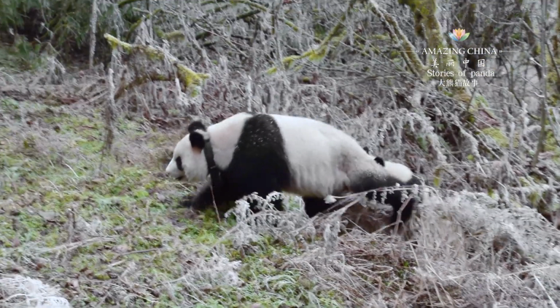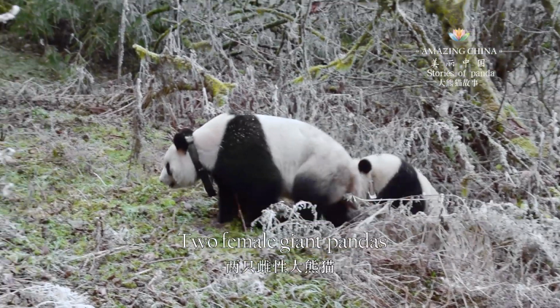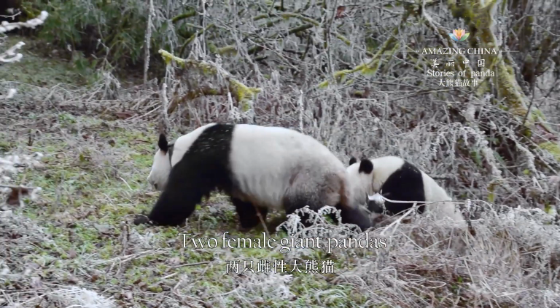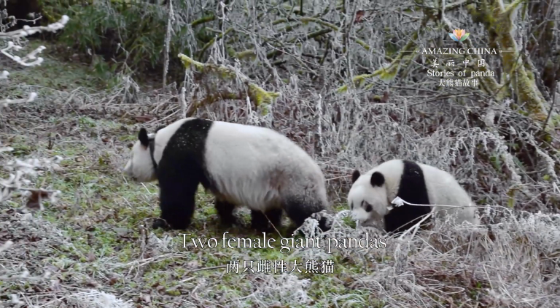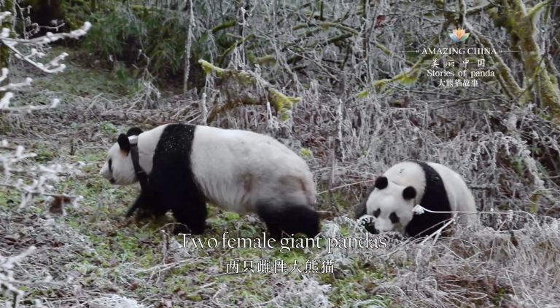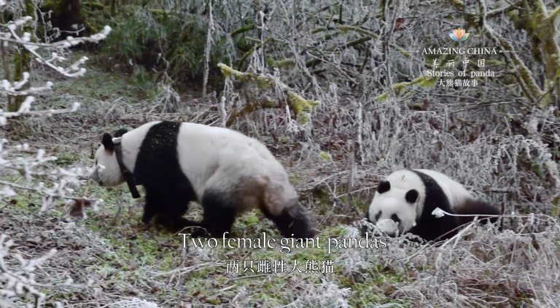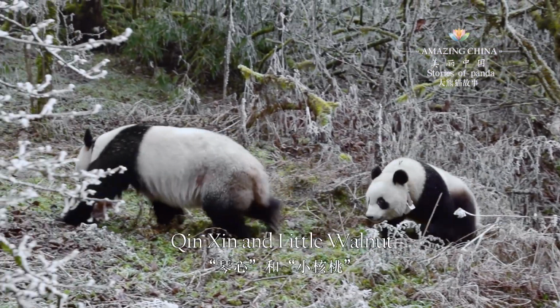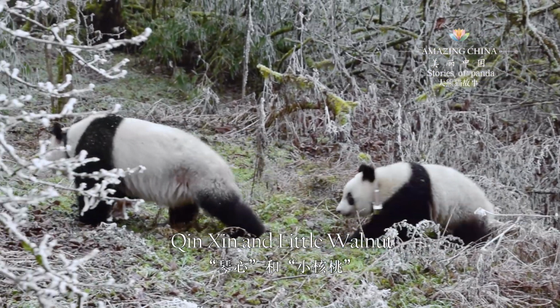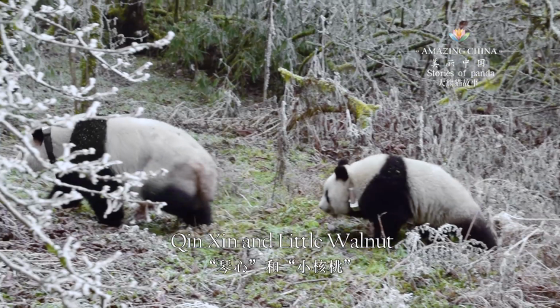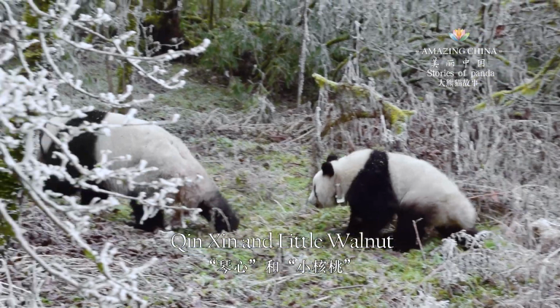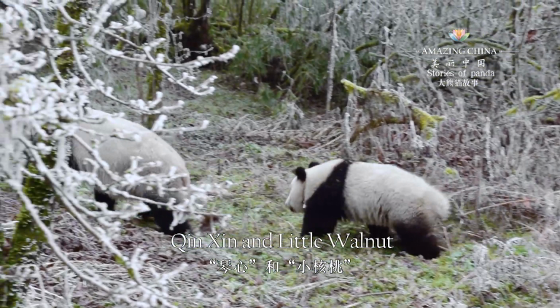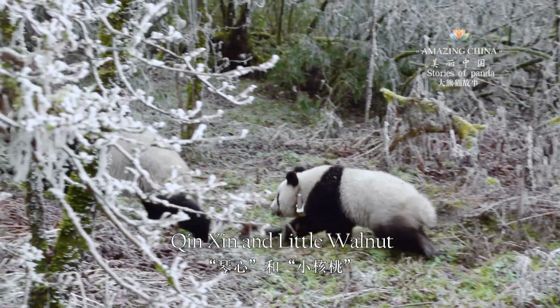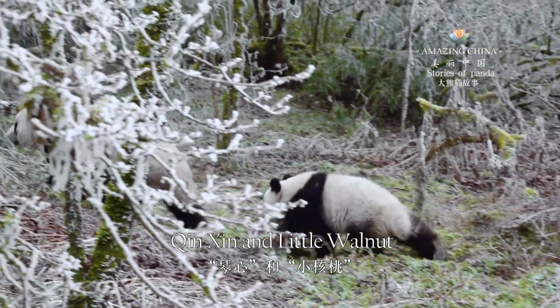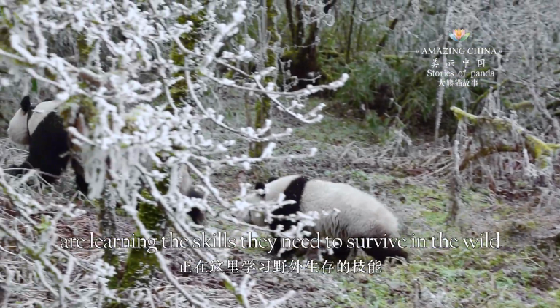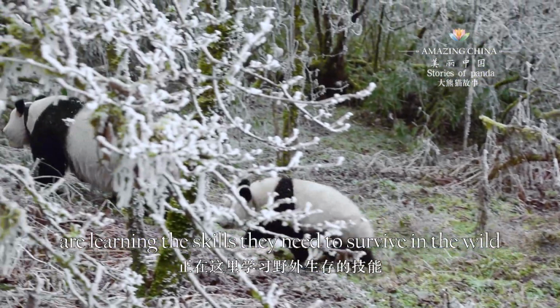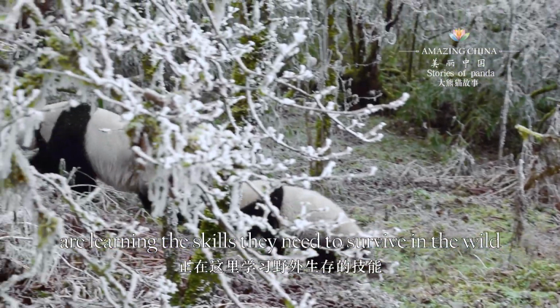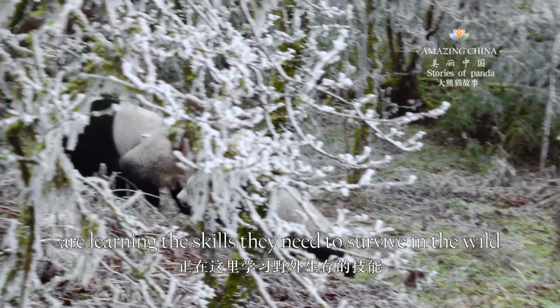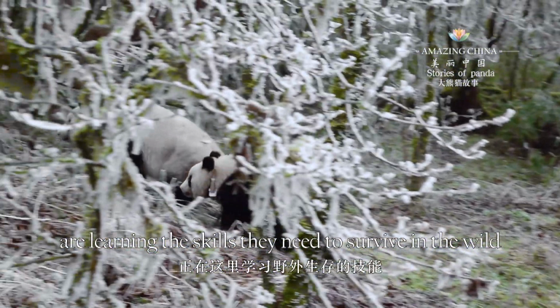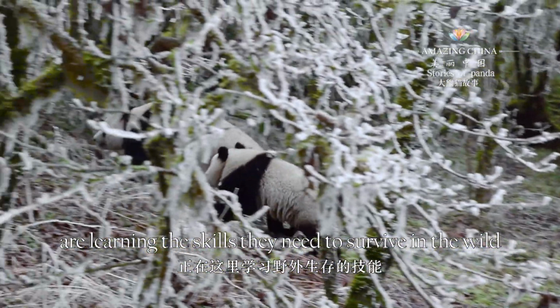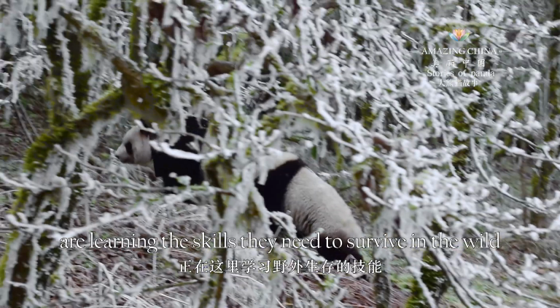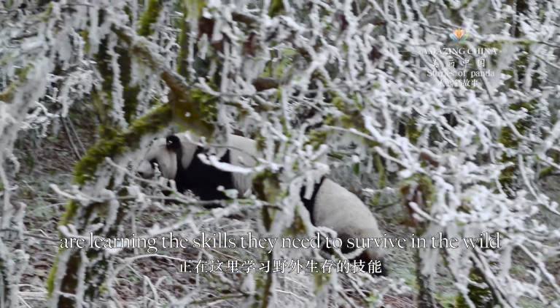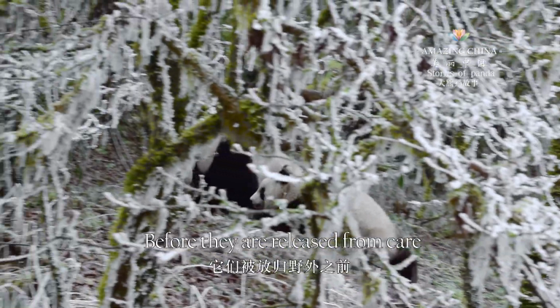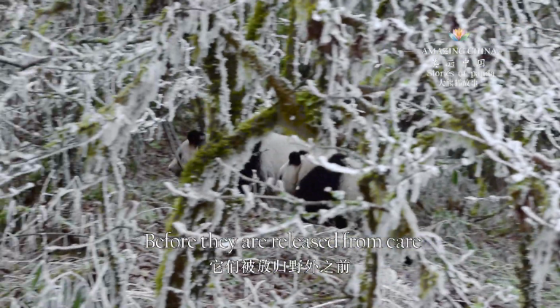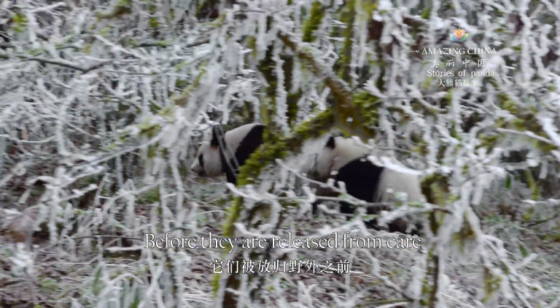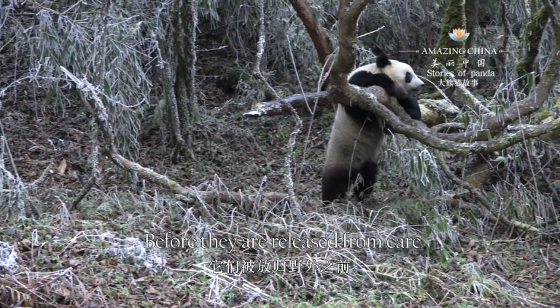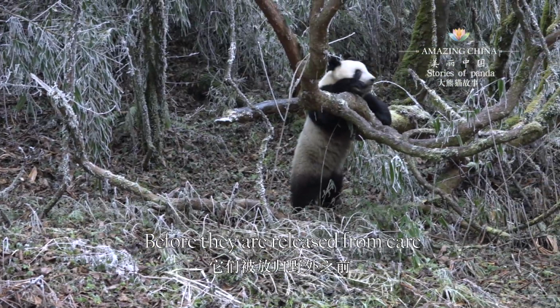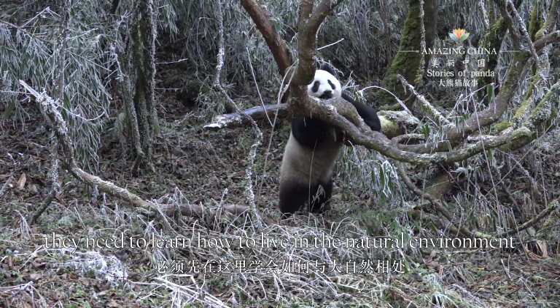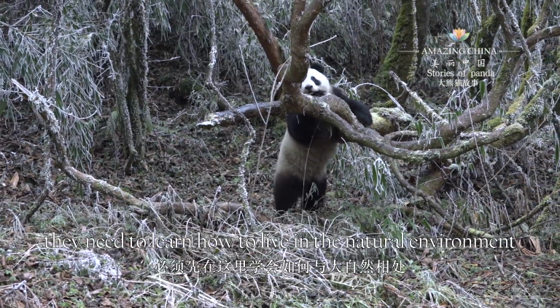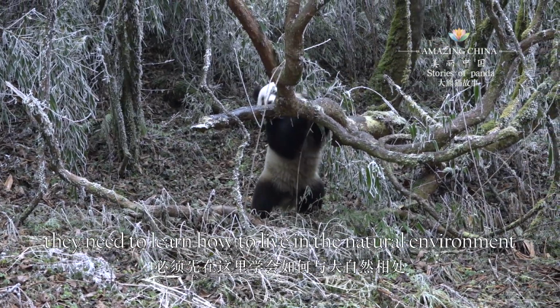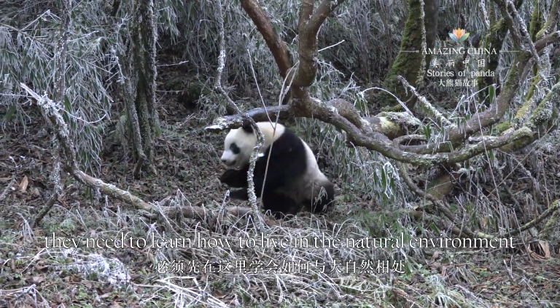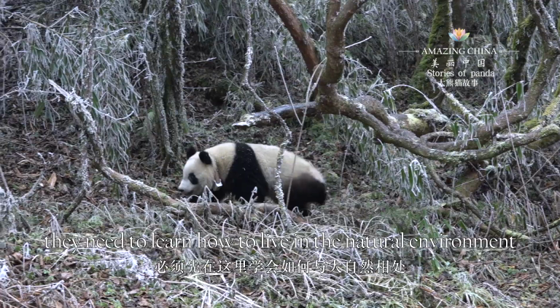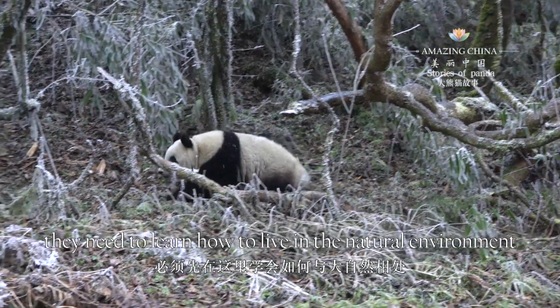Two female giant pandas, Chinxin and Little Walnut, are learning the skills they need to survive in the wild. Before they are released from care, they need to learn how to live in the natural environment.